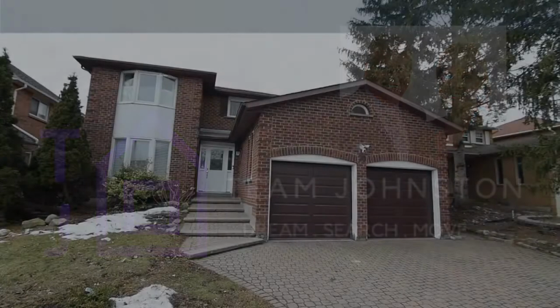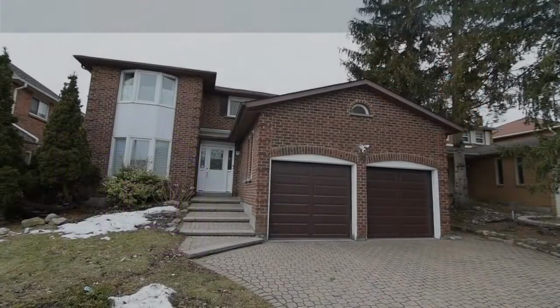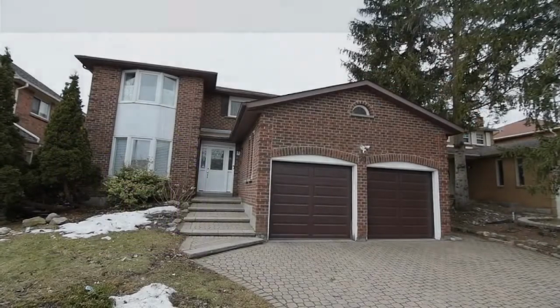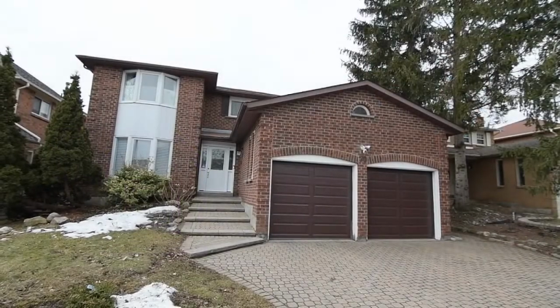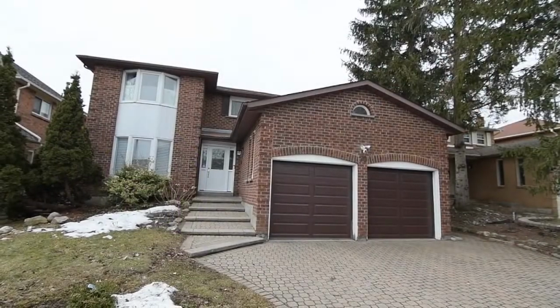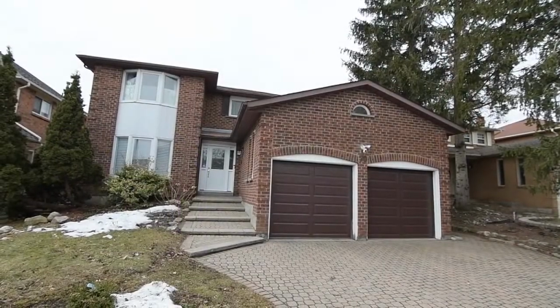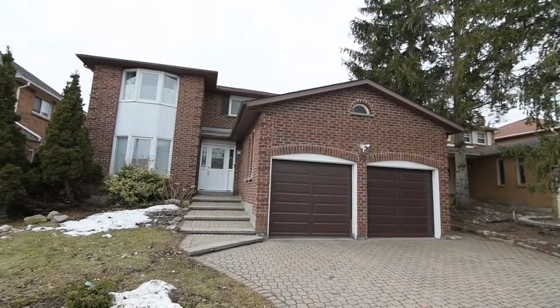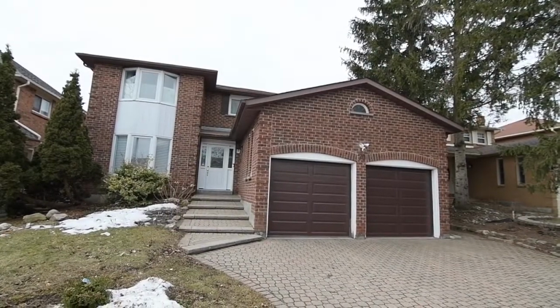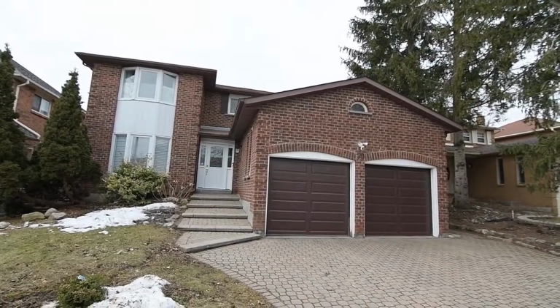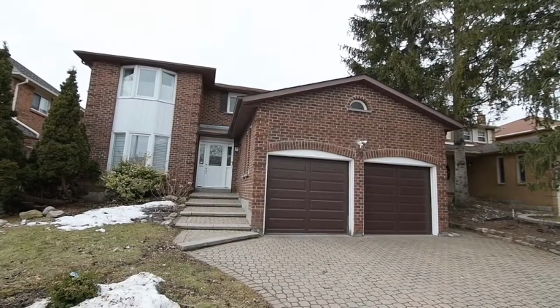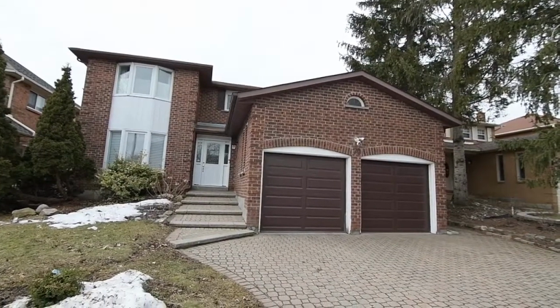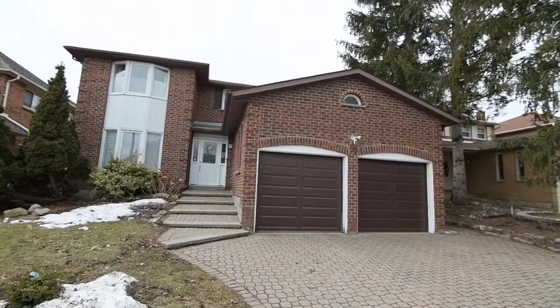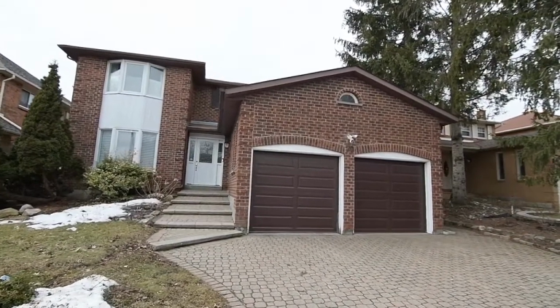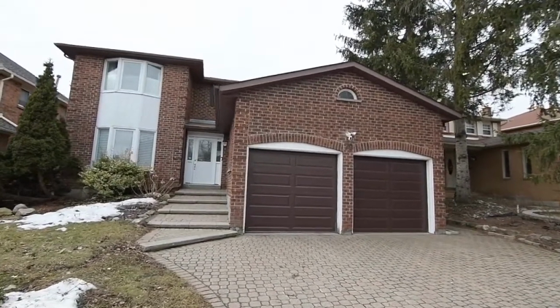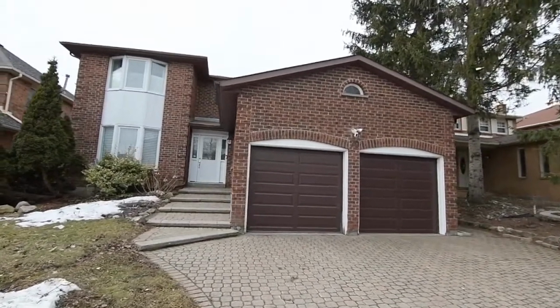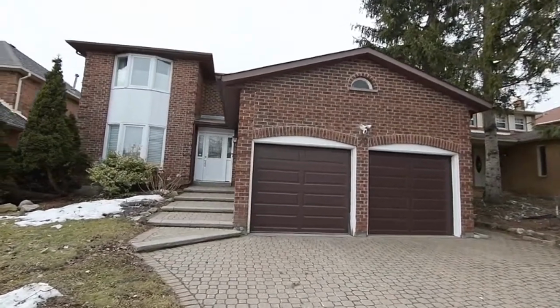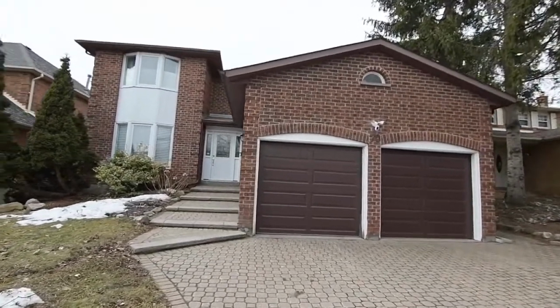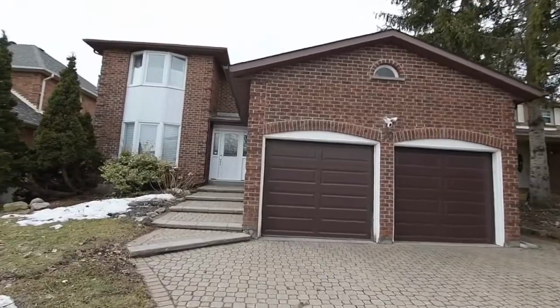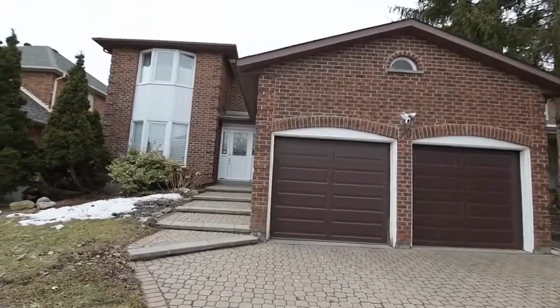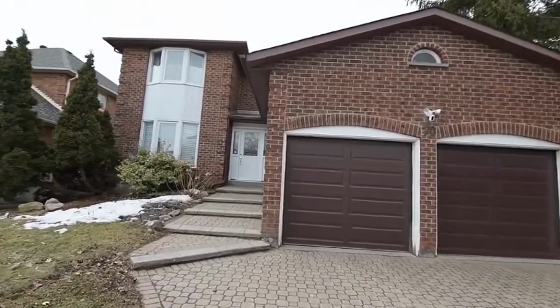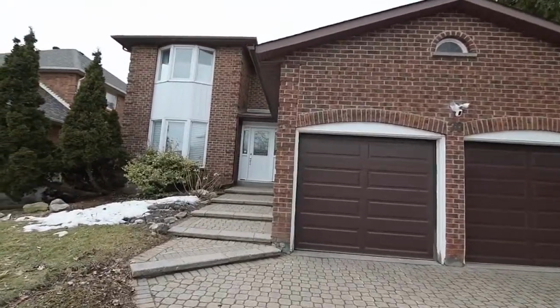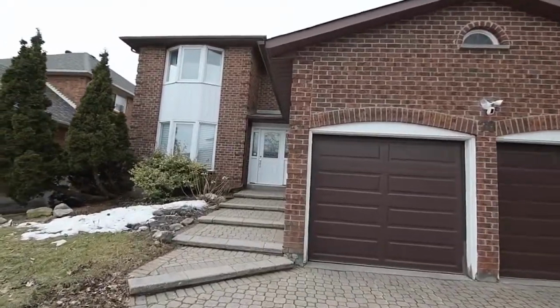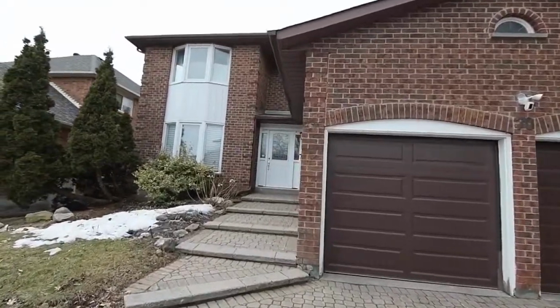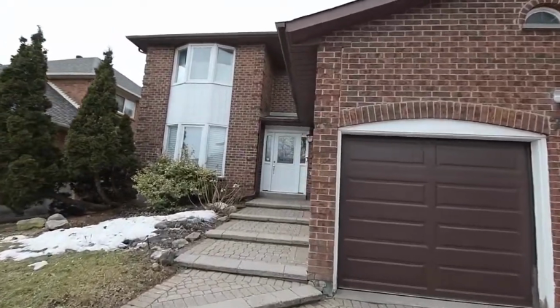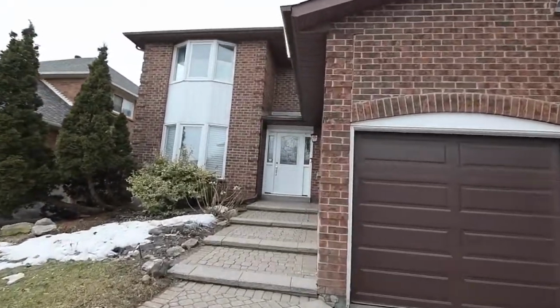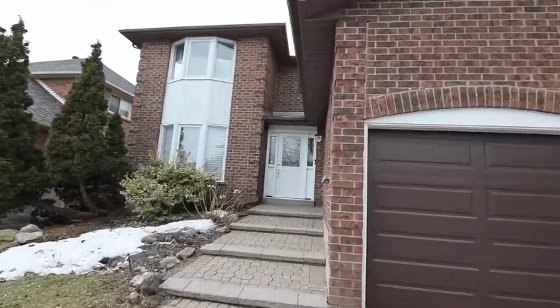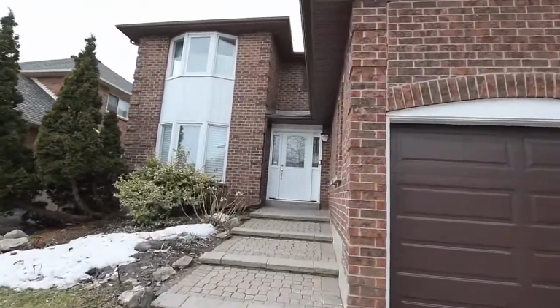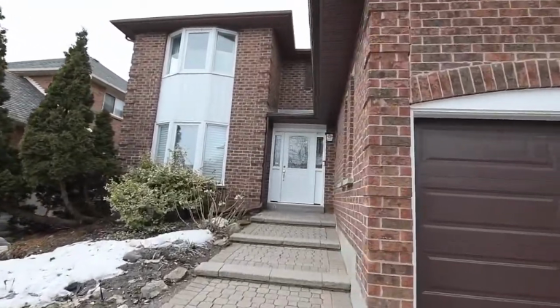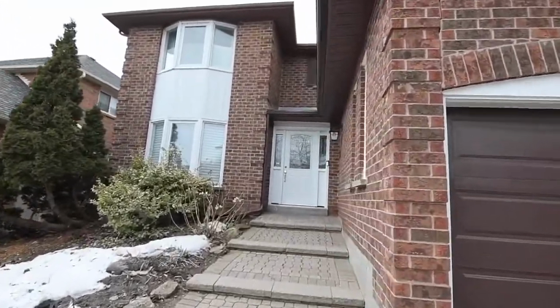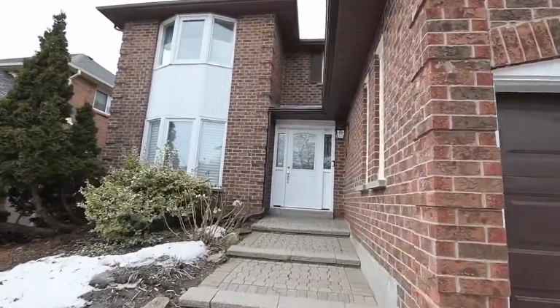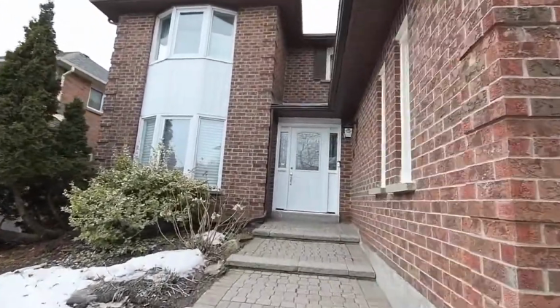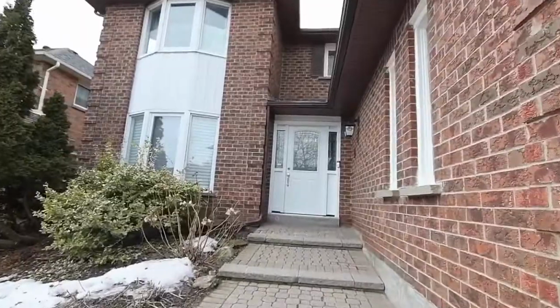Welcome to 7D Huntington Park Drive, a spacious 4-plus-1 bedroom executive home with five washrooms situated within the upscale Thornley neighborhood of Markham's Thornhill community.